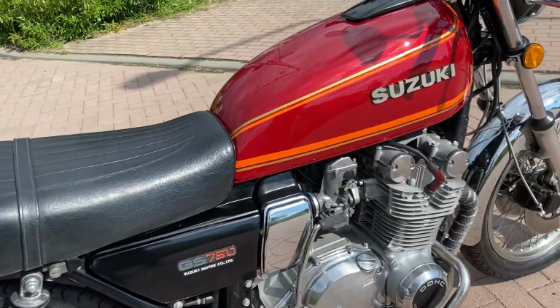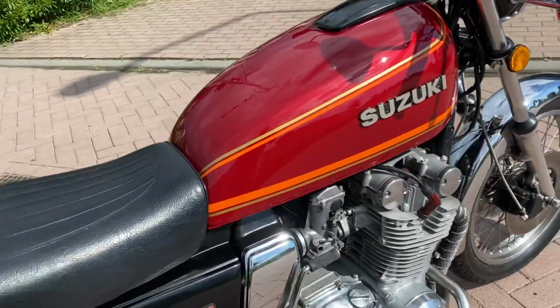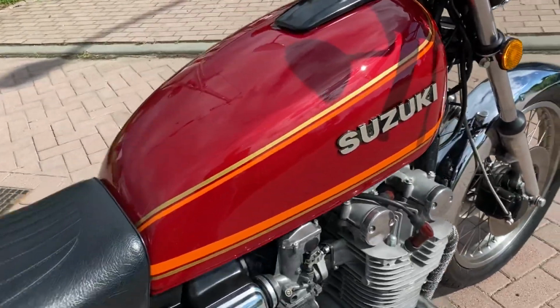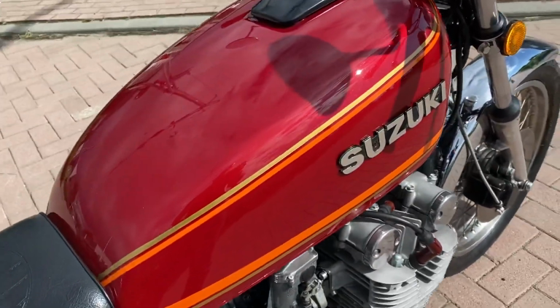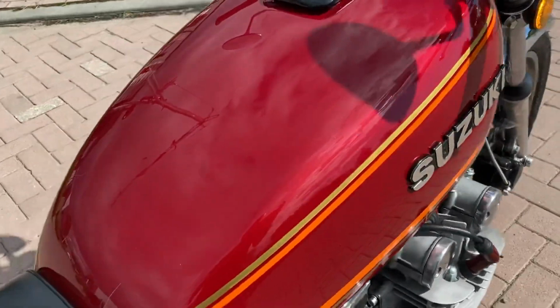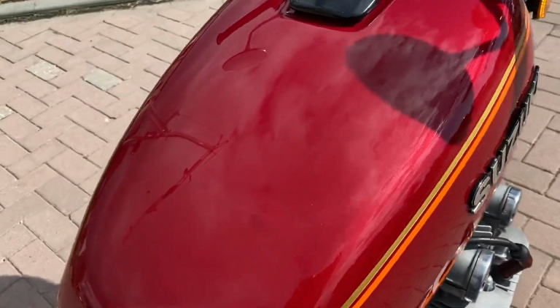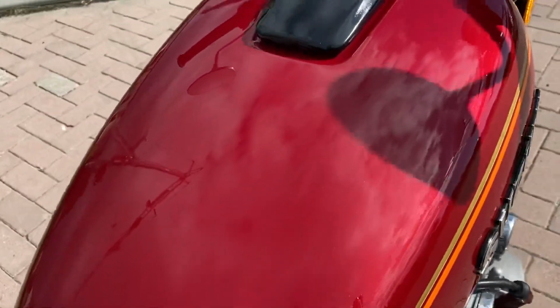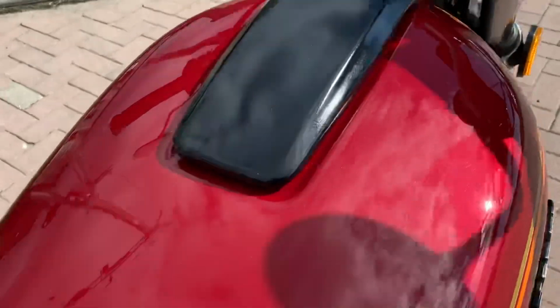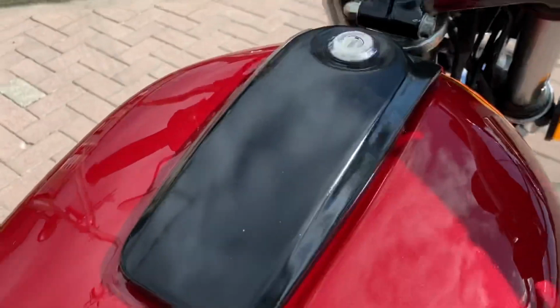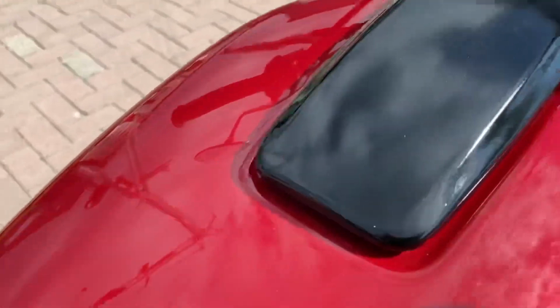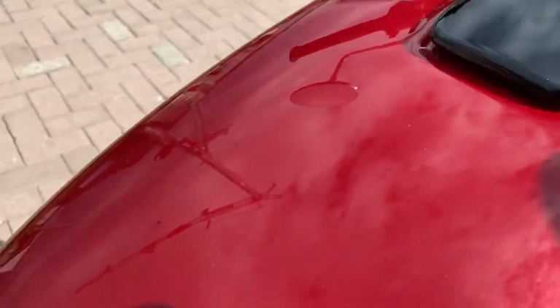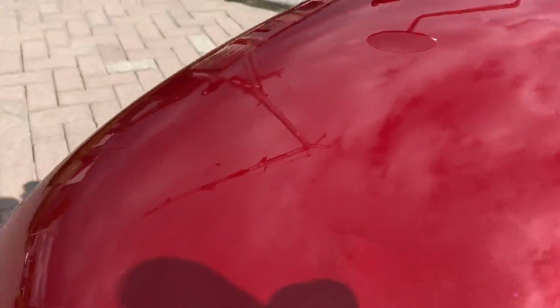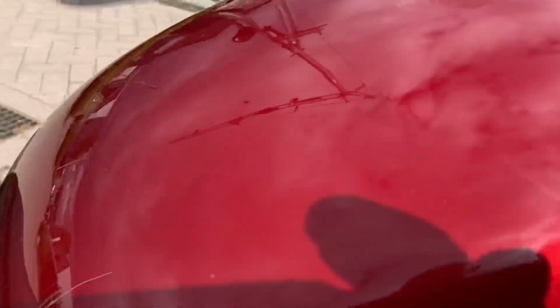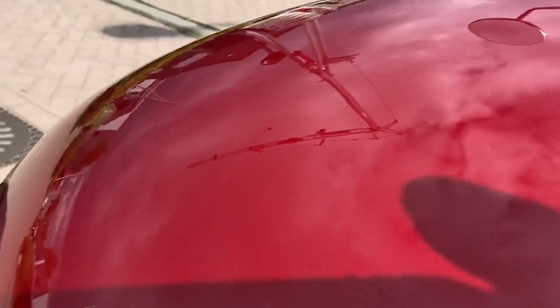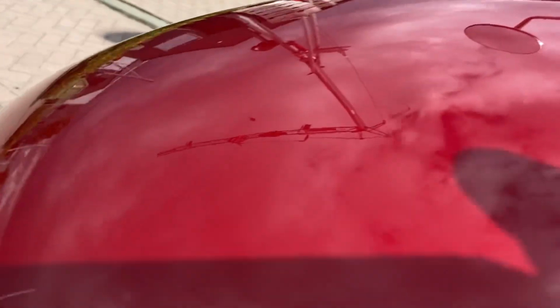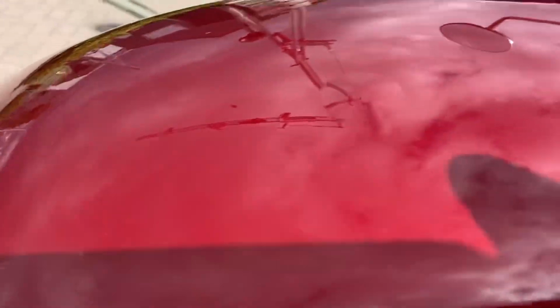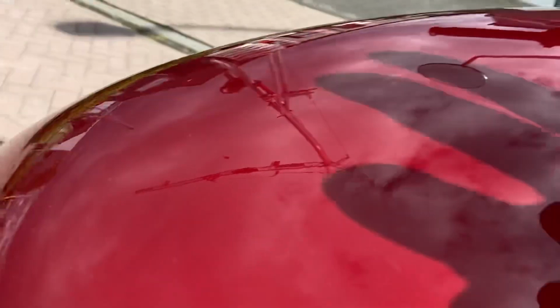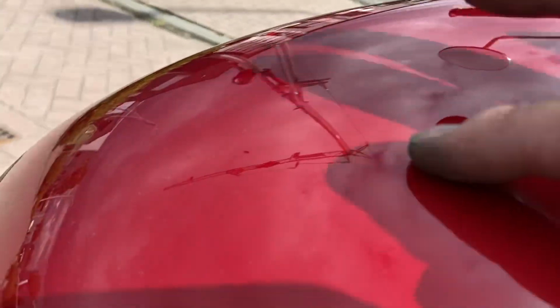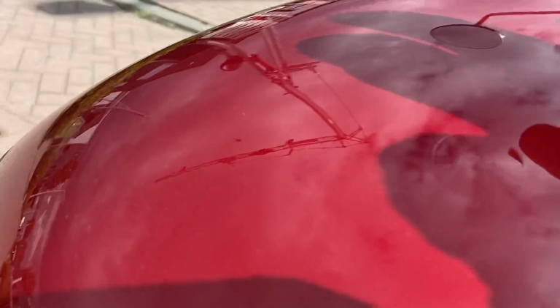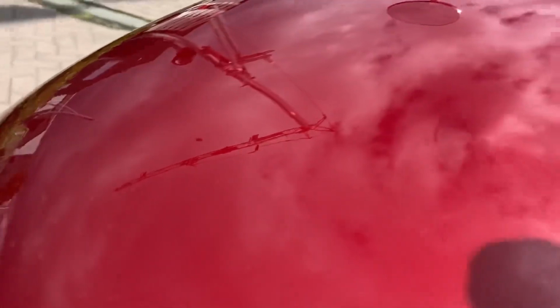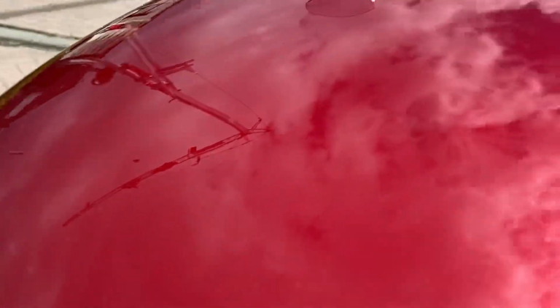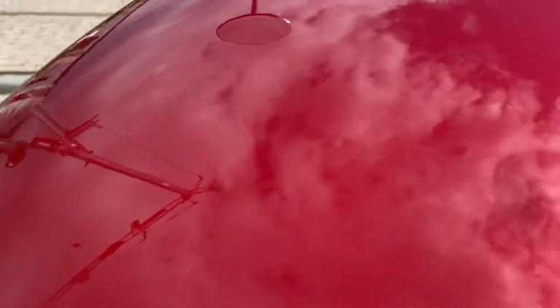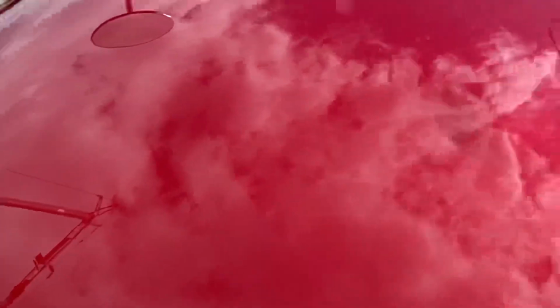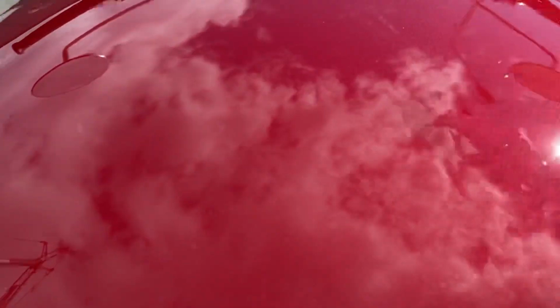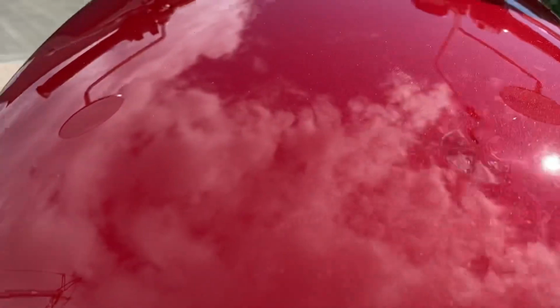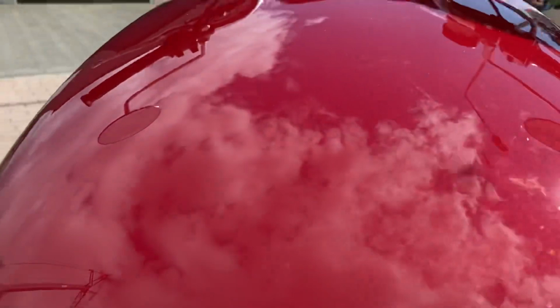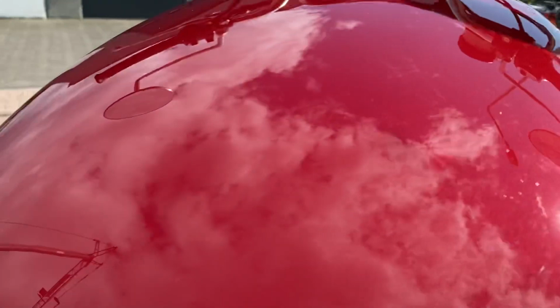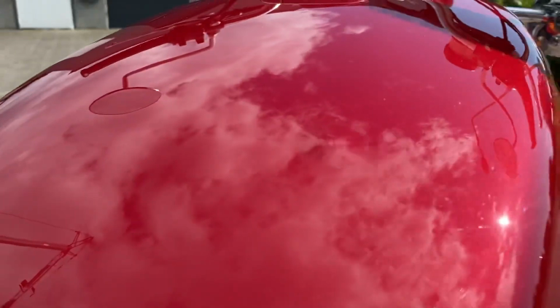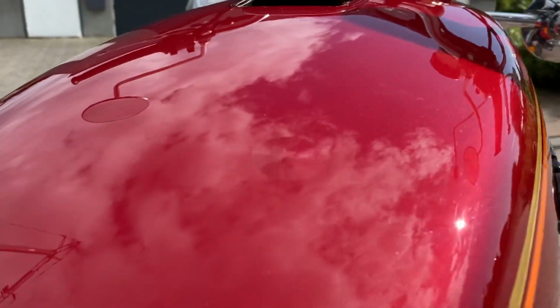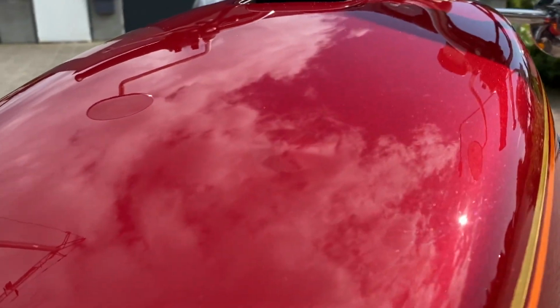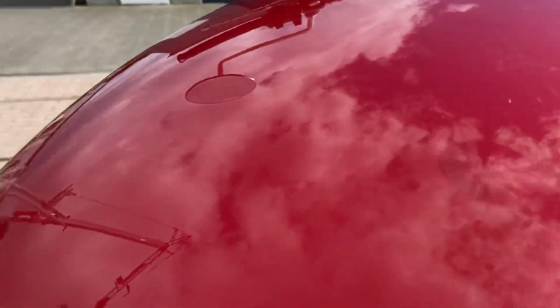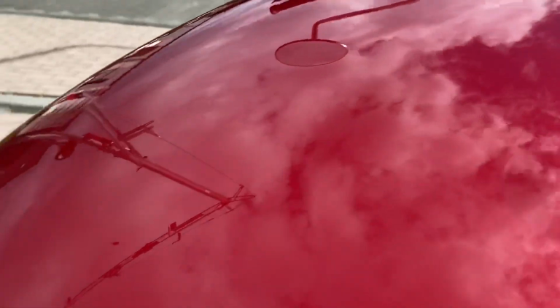The tank is newly painted. The only thing is there's a small bowl — a small dent — on it.